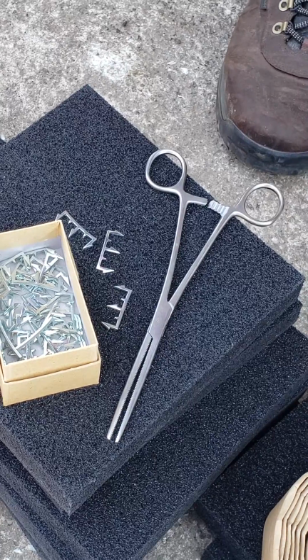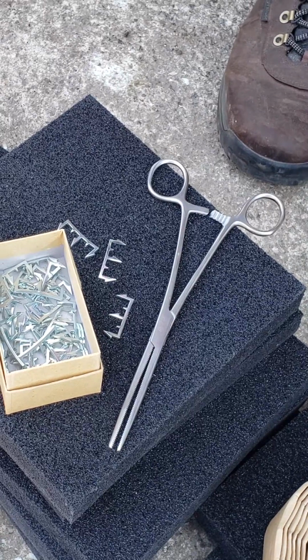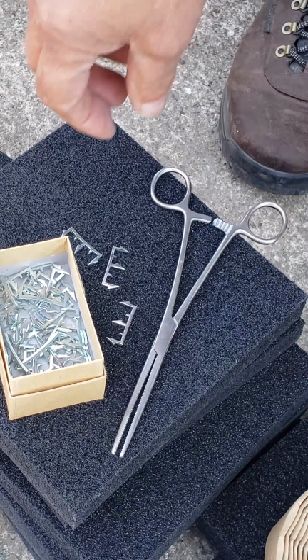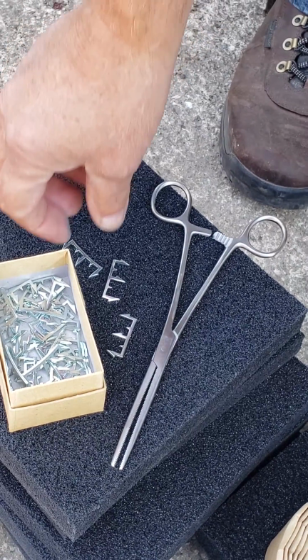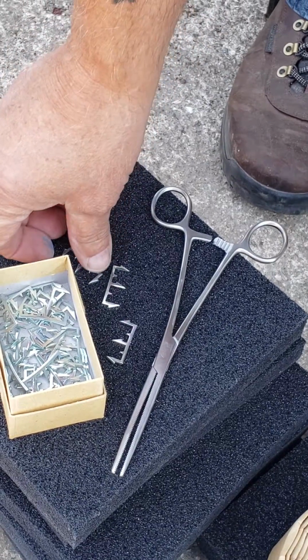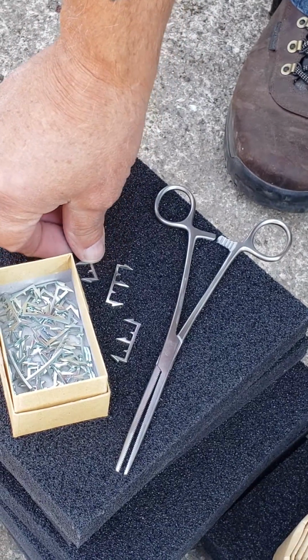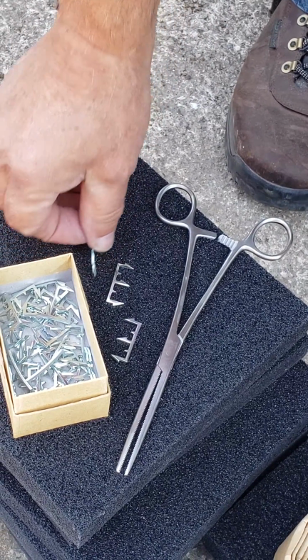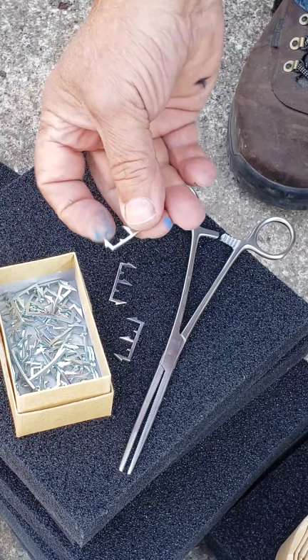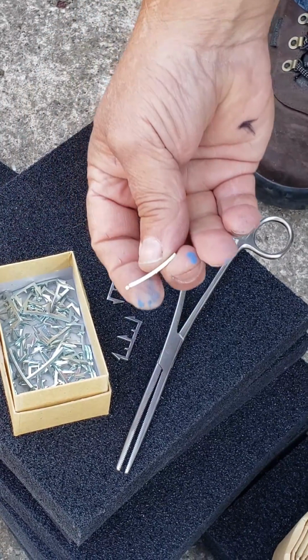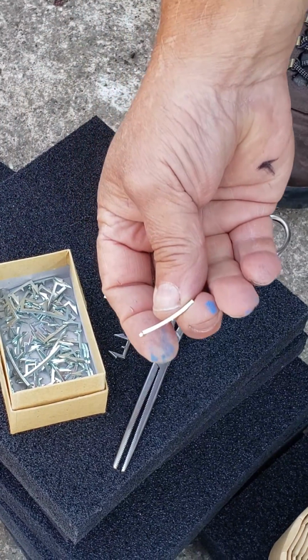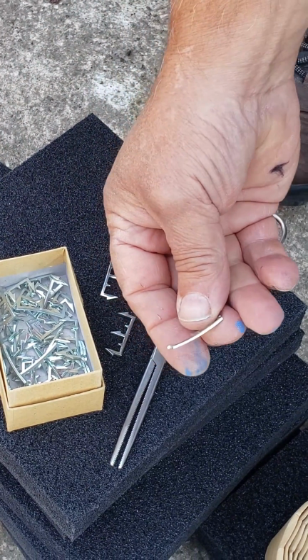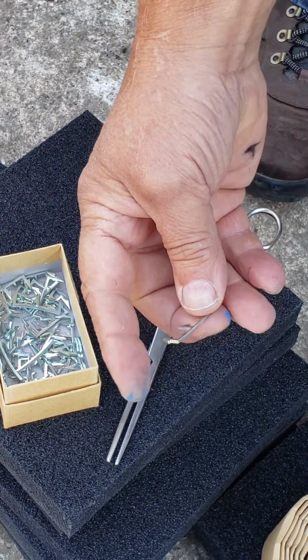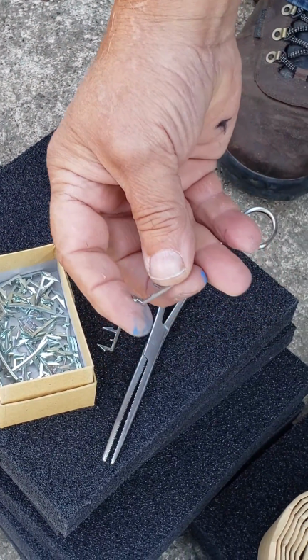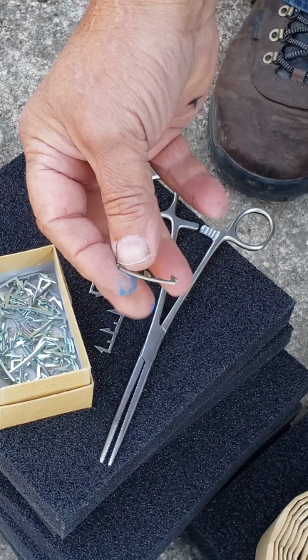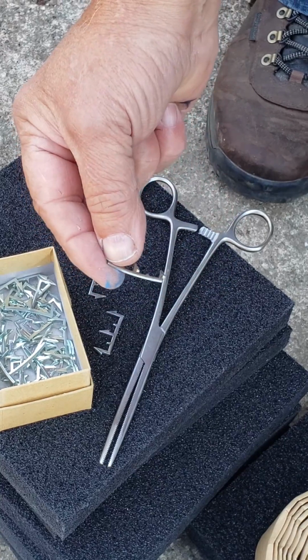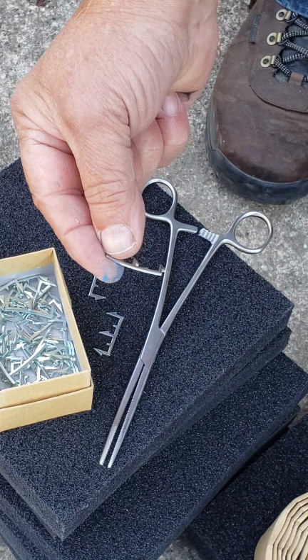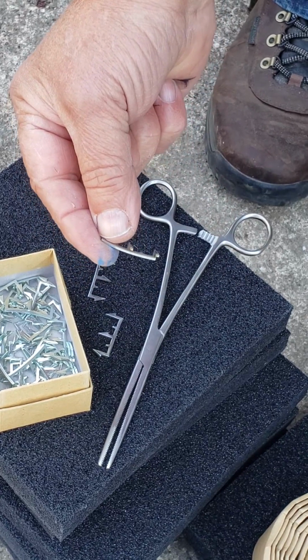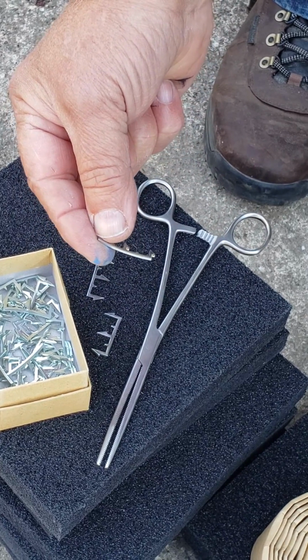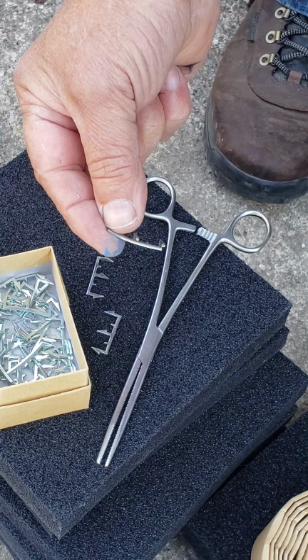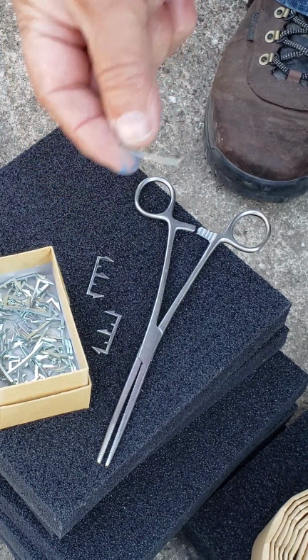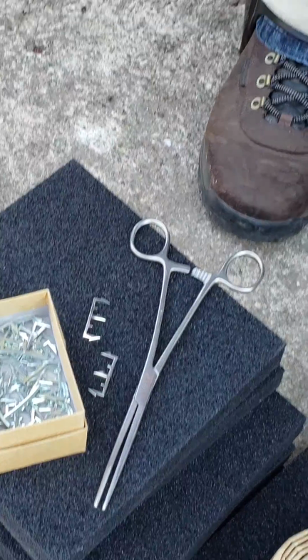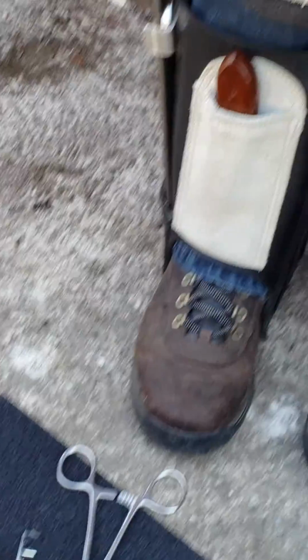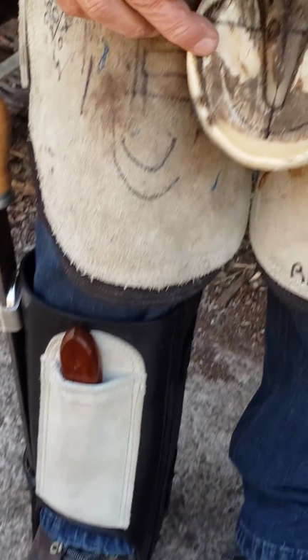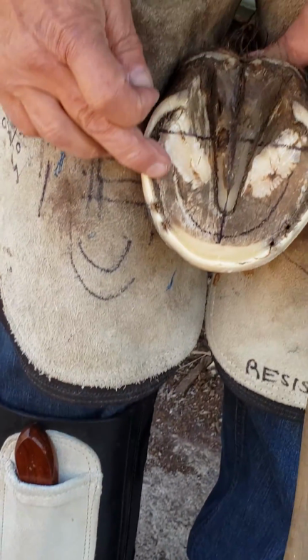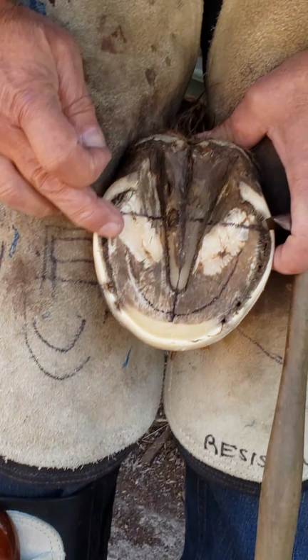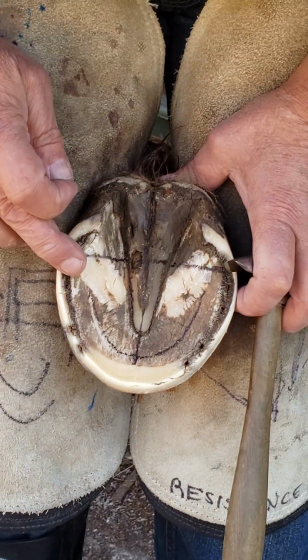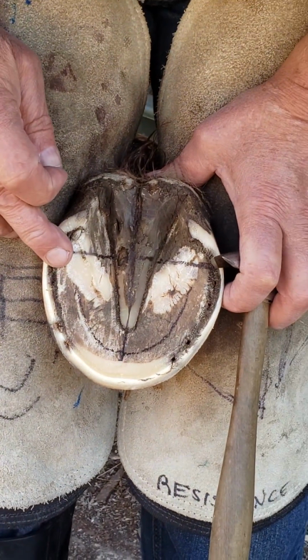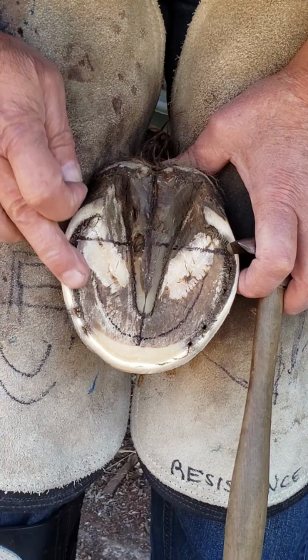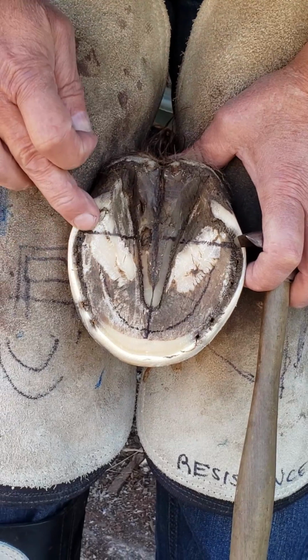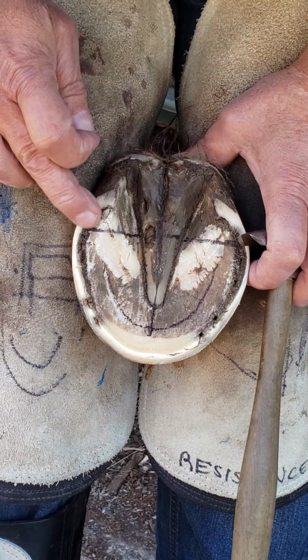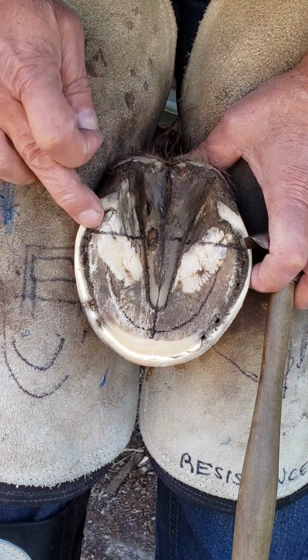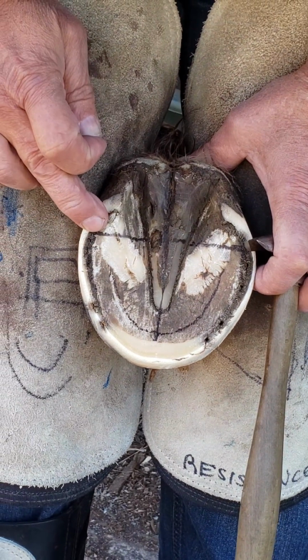I'm going to use a cadaver and show you how to put in the DE hoof taps, where we have some separation here in the quarter just forward of the heel.